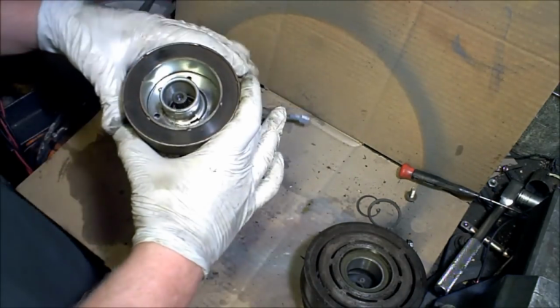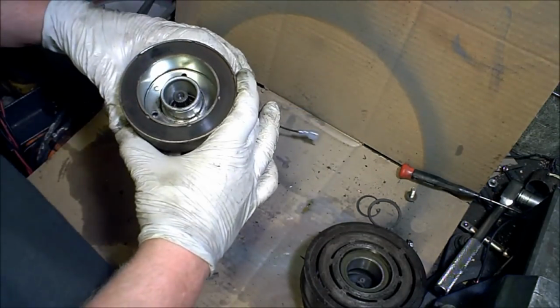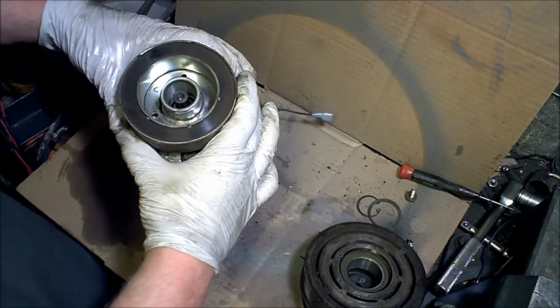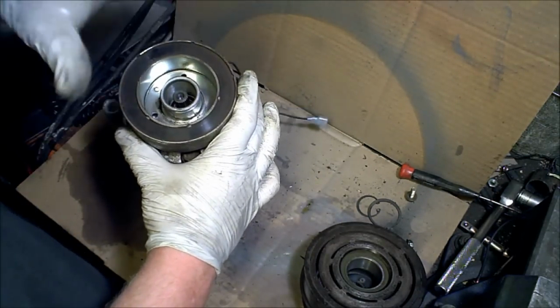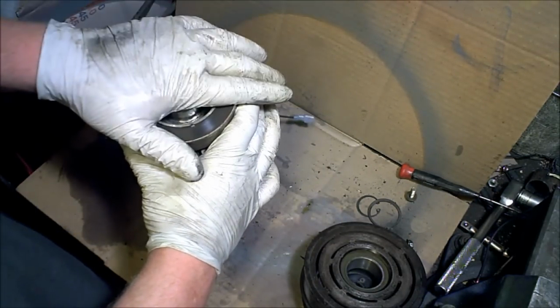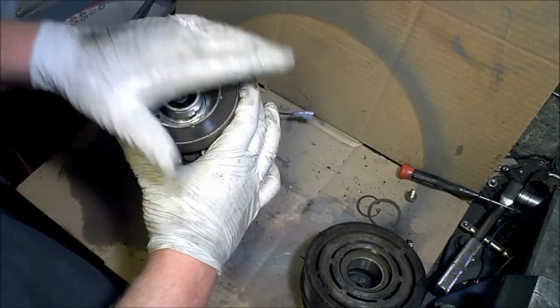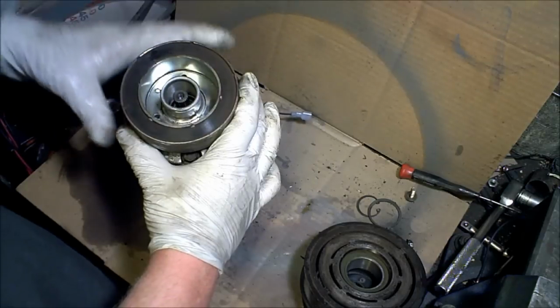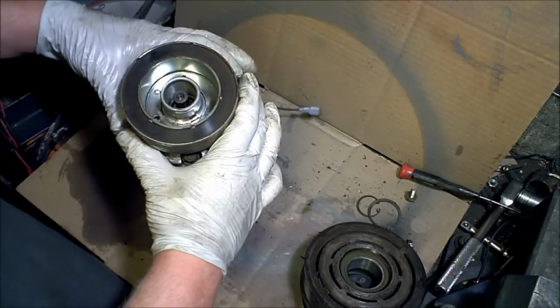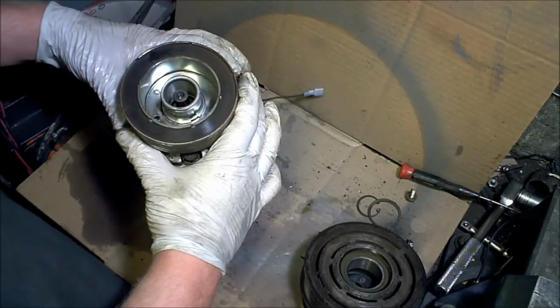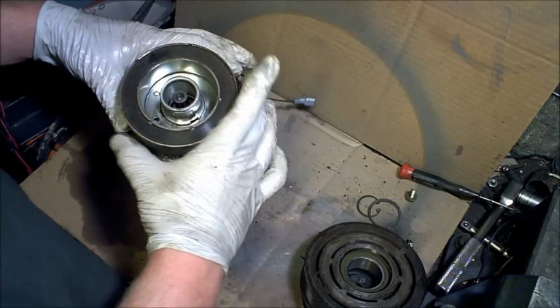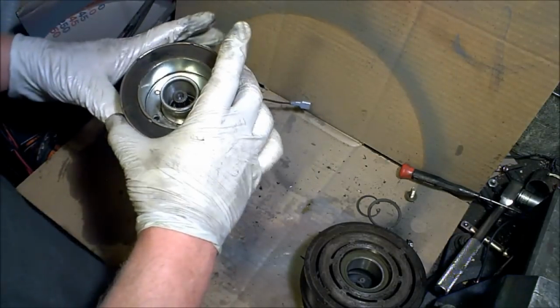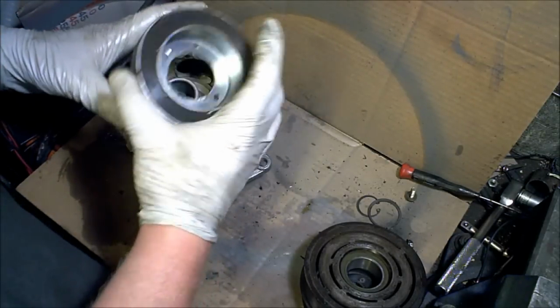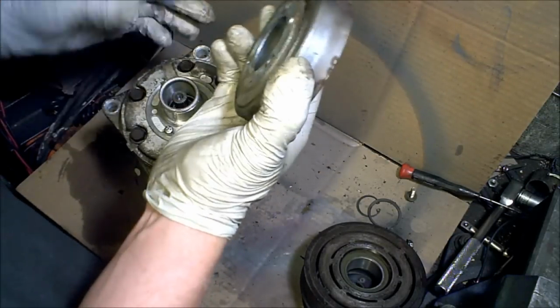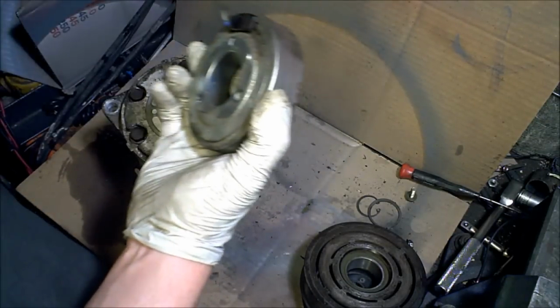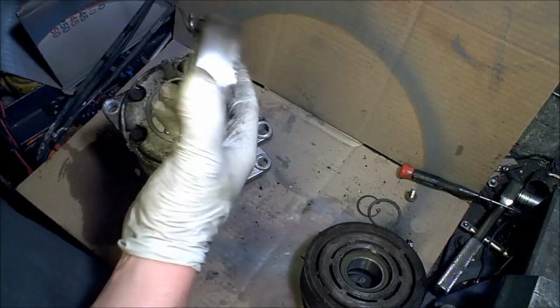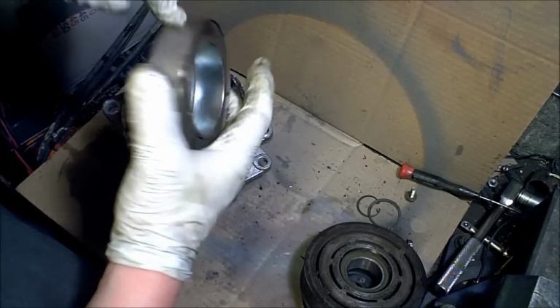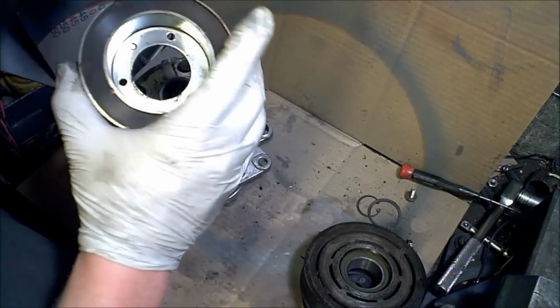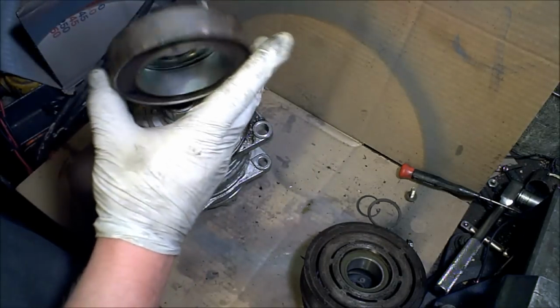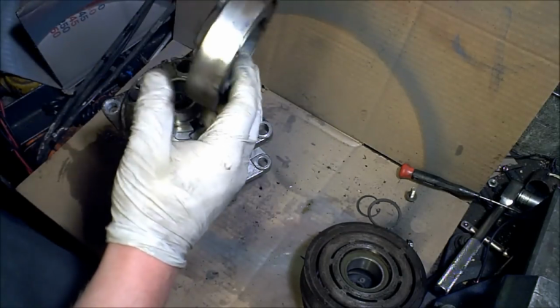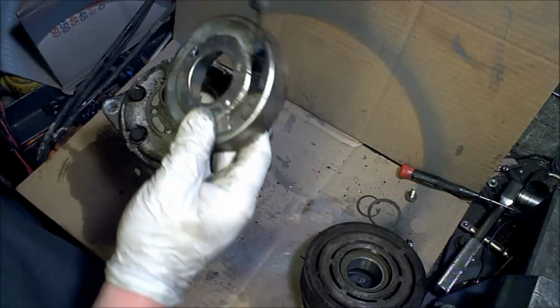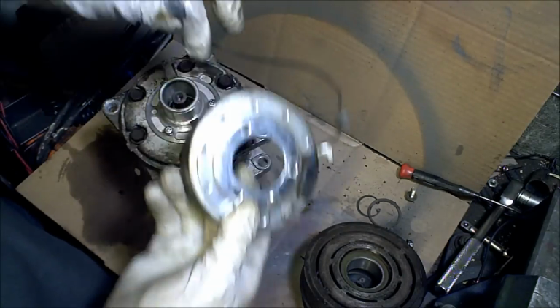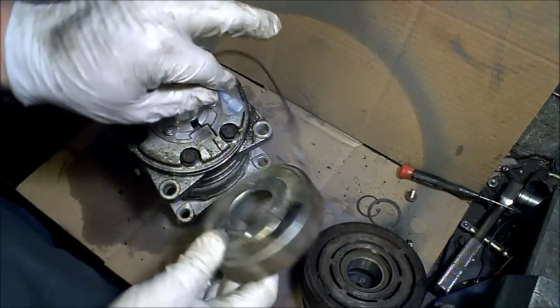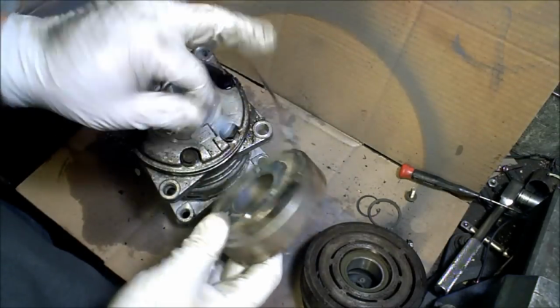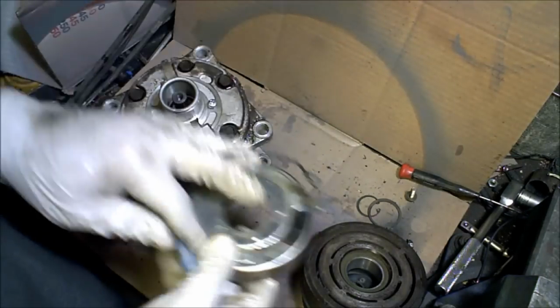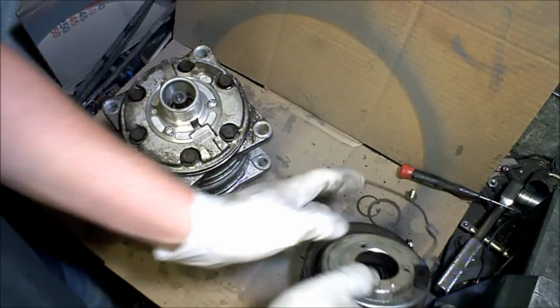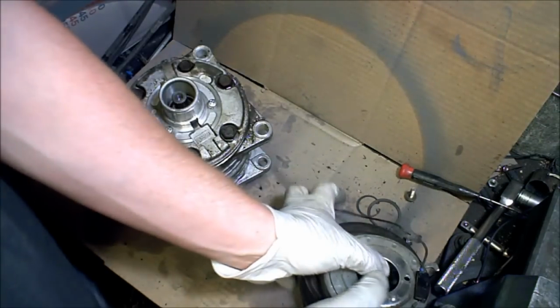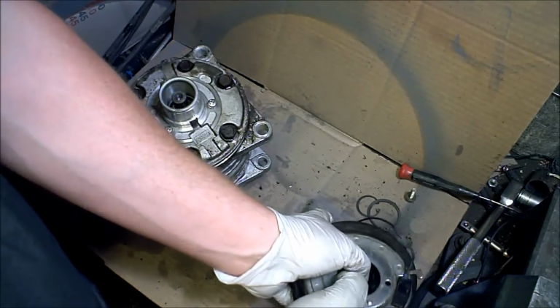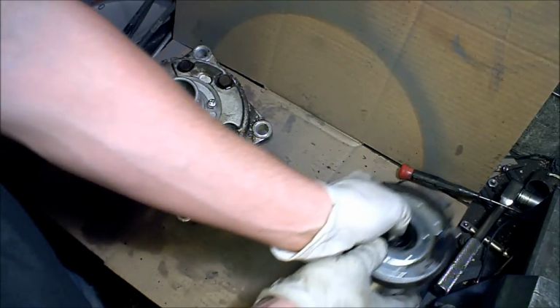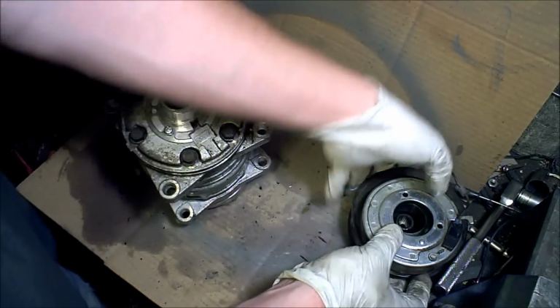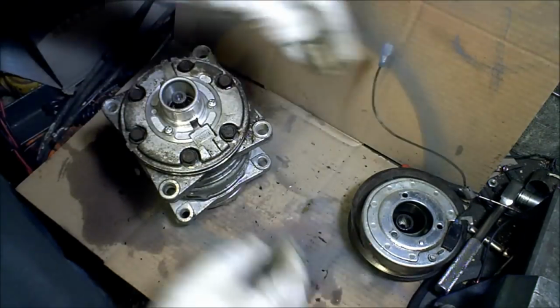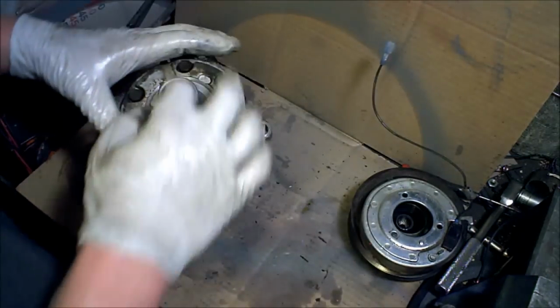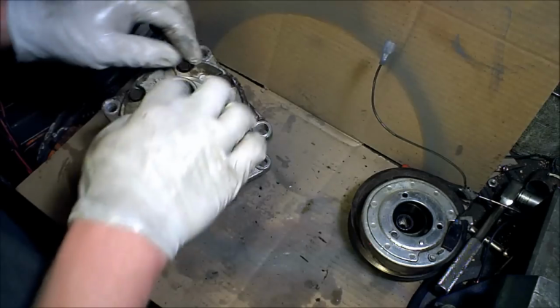This is your electromagnet right here, and this is what energizes the clutch and makes it become magnetic. It's just a single wire and then it's grounded, and this will become a super strong magnet down in there.